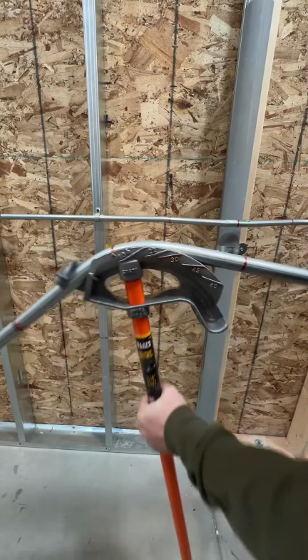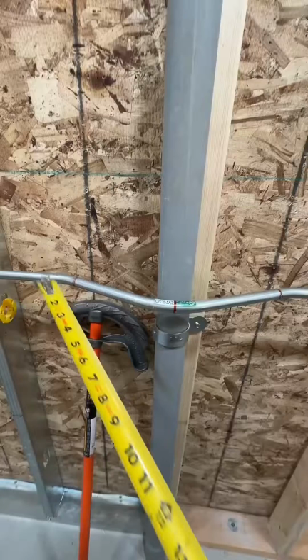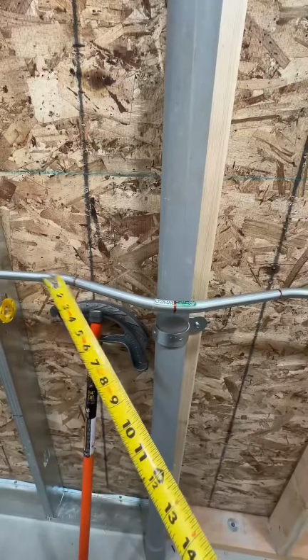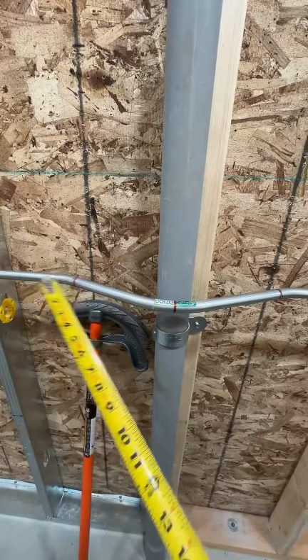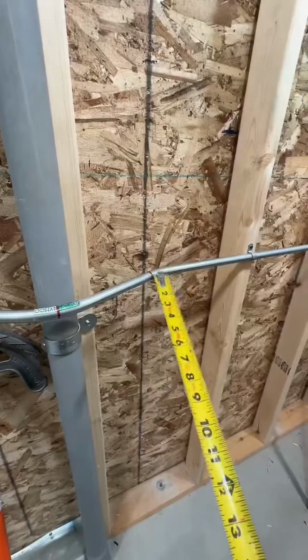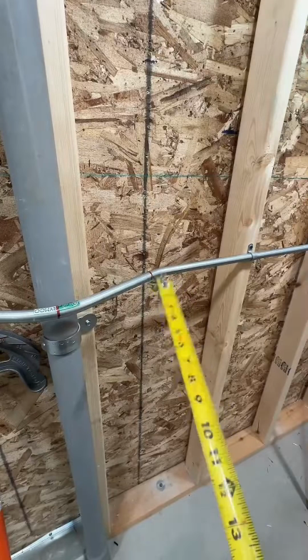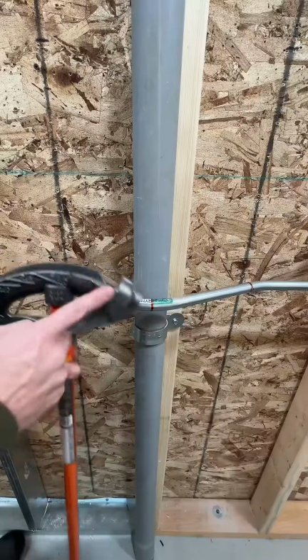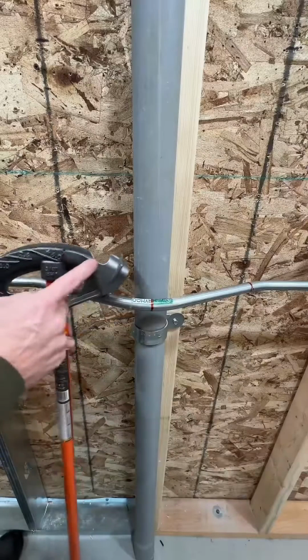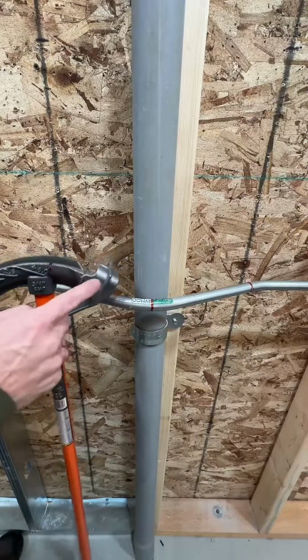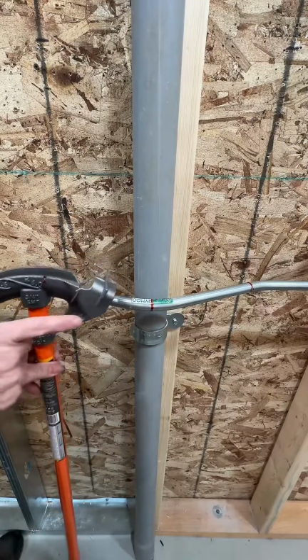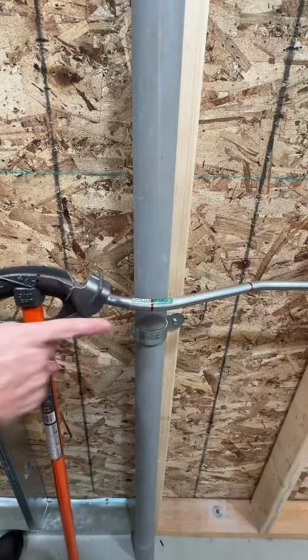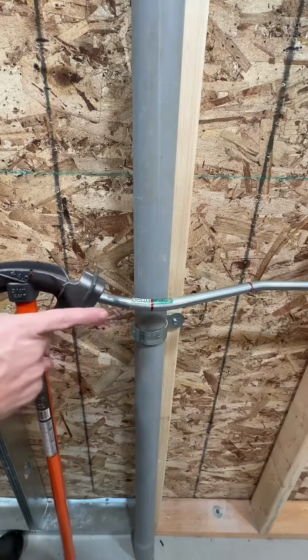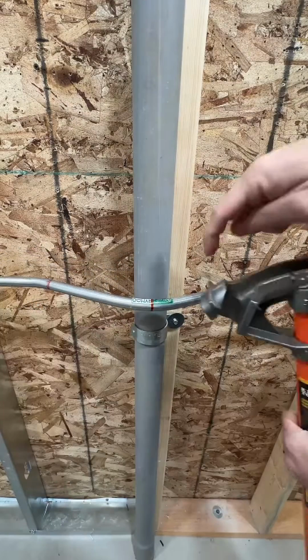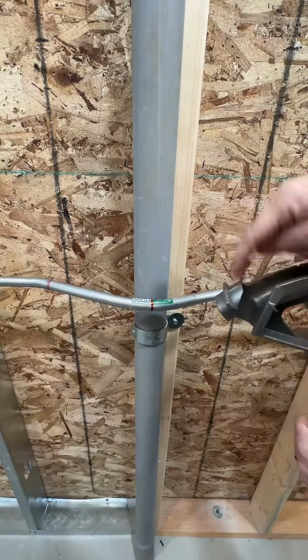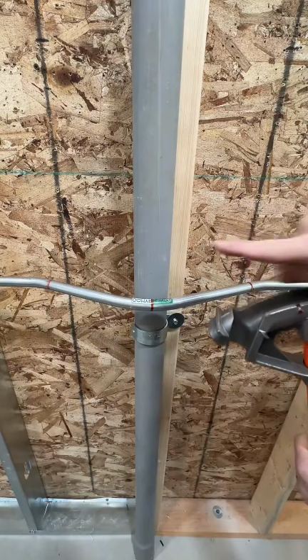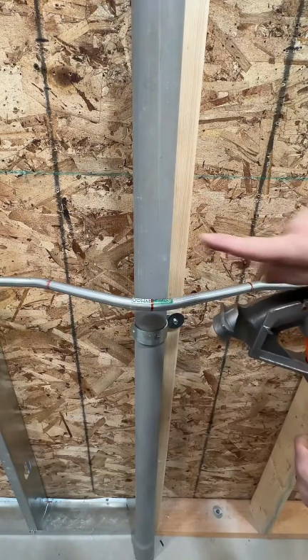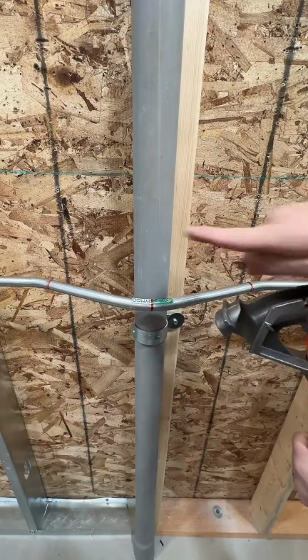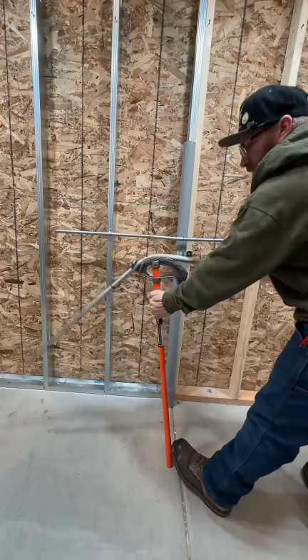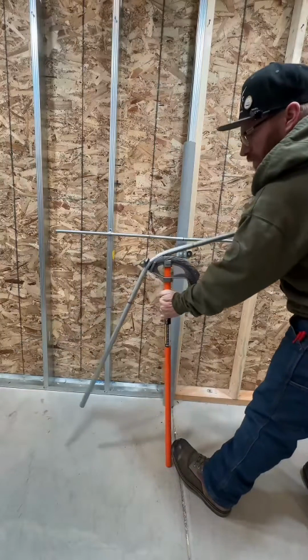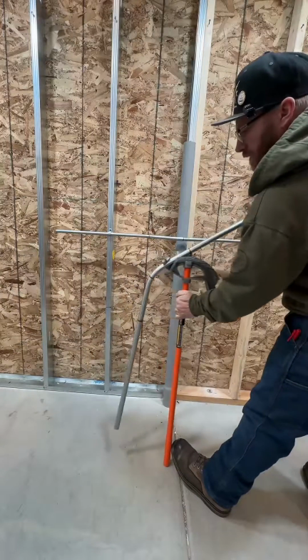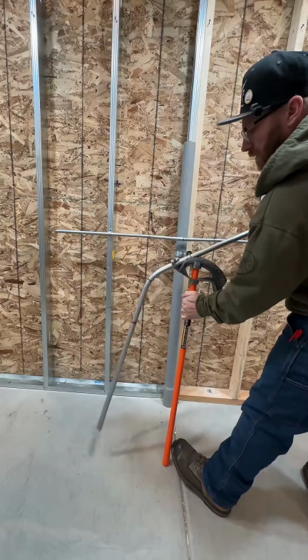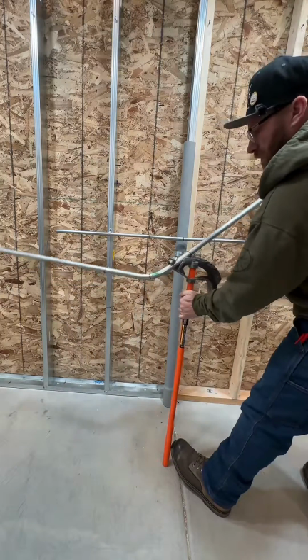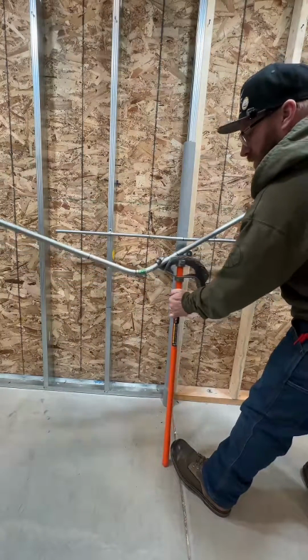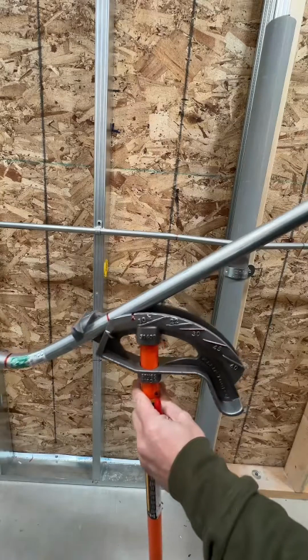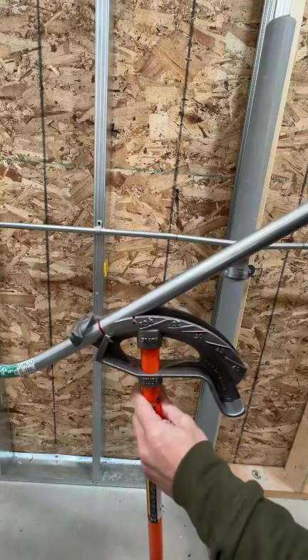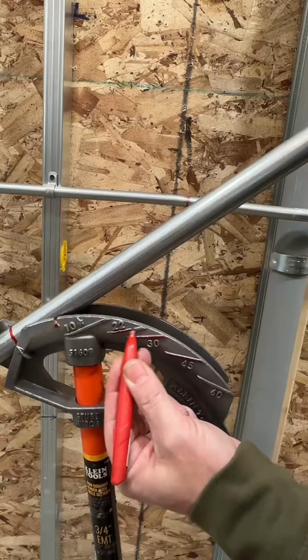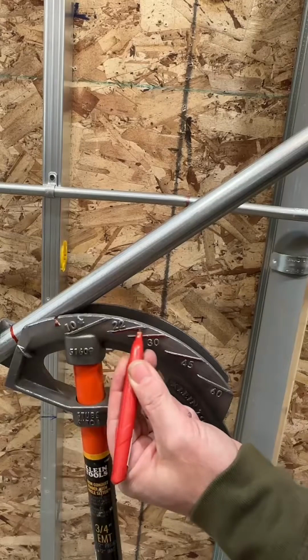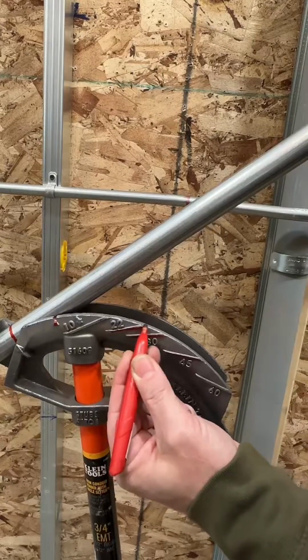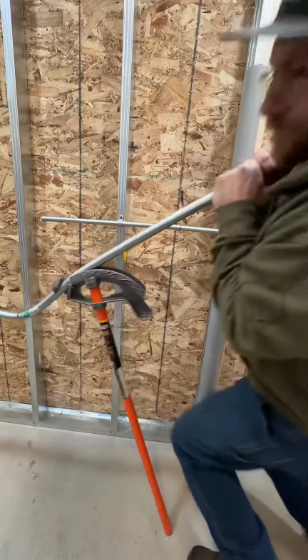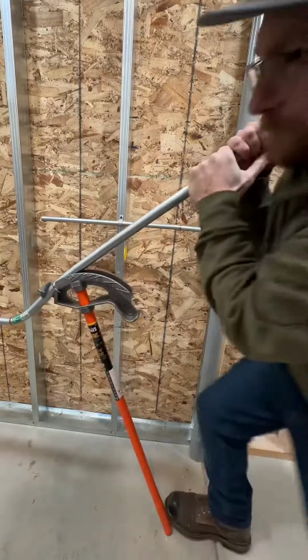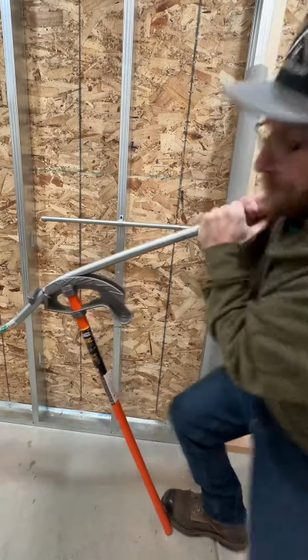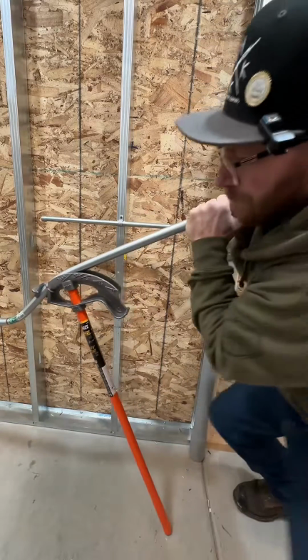The first bend is going to be at the notch of the 45, and then your two outside bends are going to be 22-1/2 degrees. The hook of your bender has to be facing towards the middle. Bend, and let's go ahead and release it. Flip it 180, put that first mark on the arrow, and then let's go down to the 22-degree.